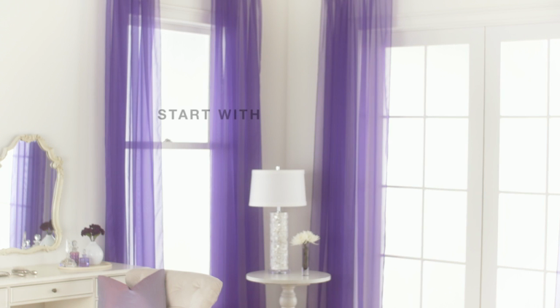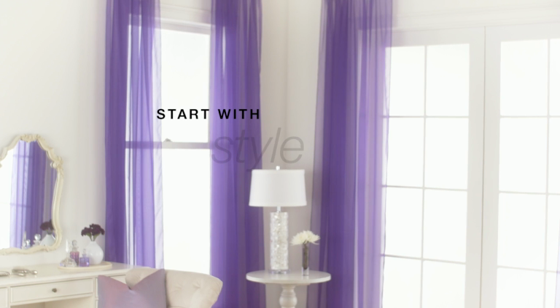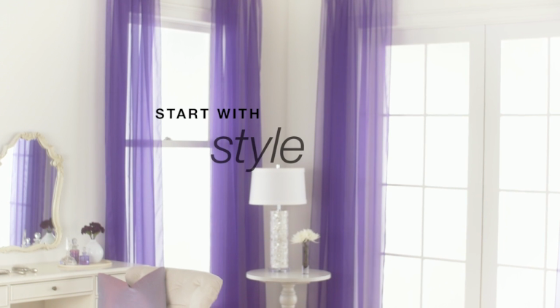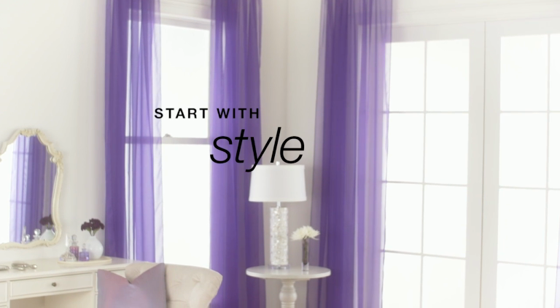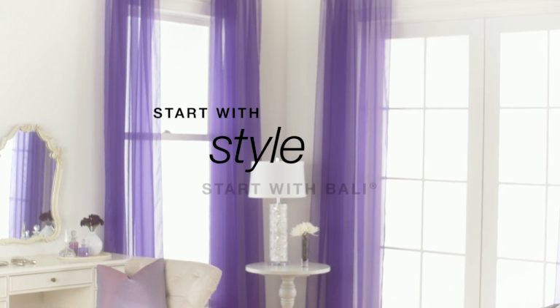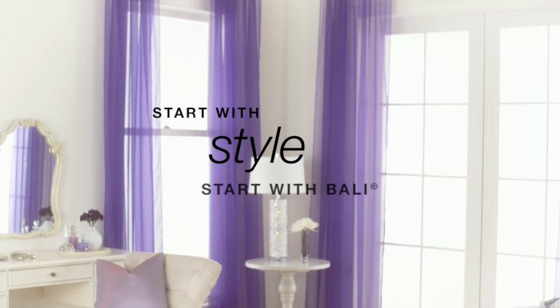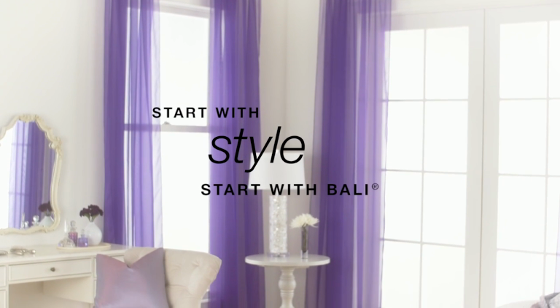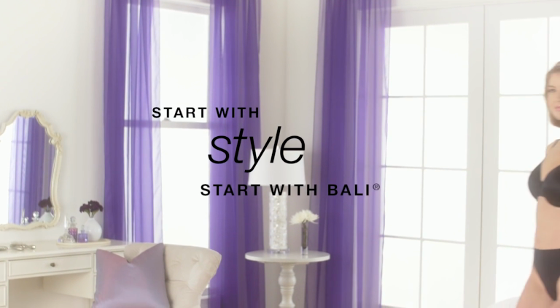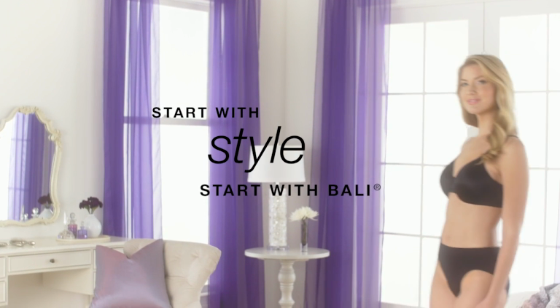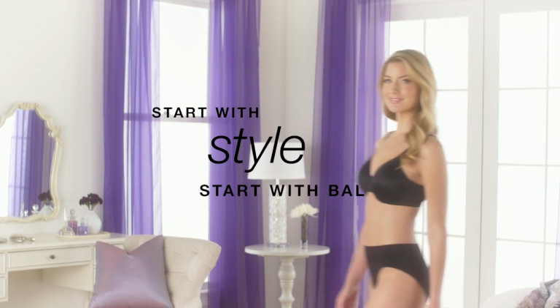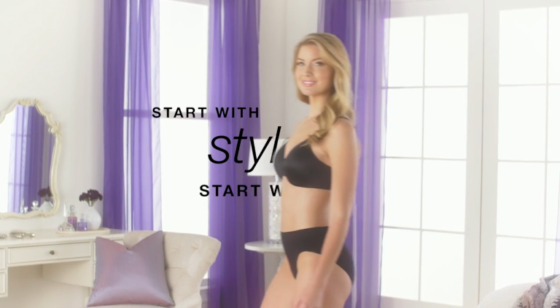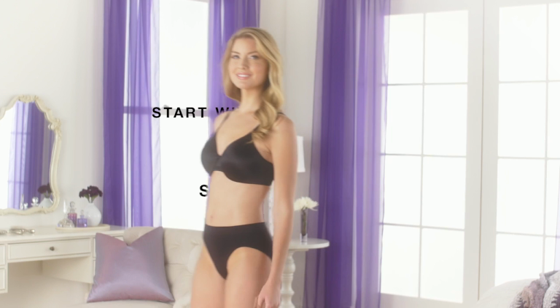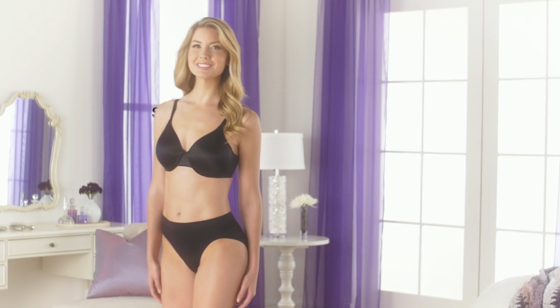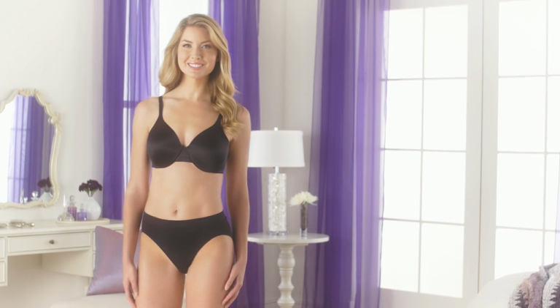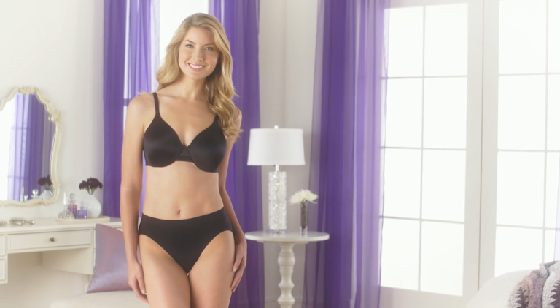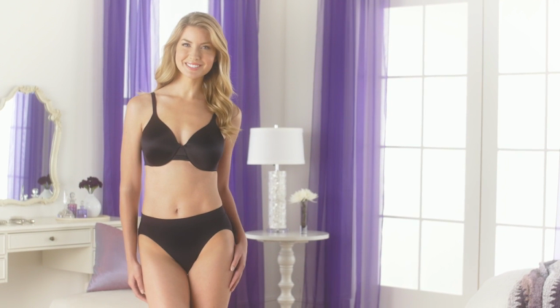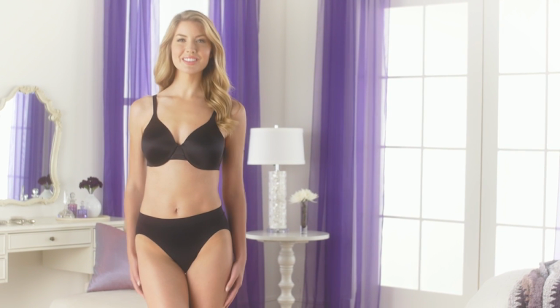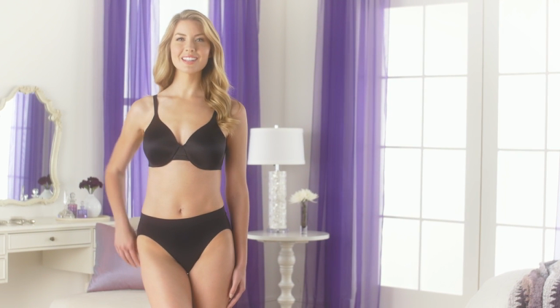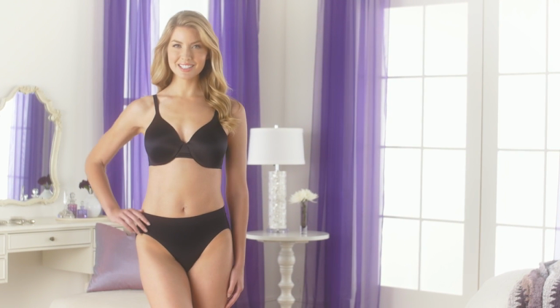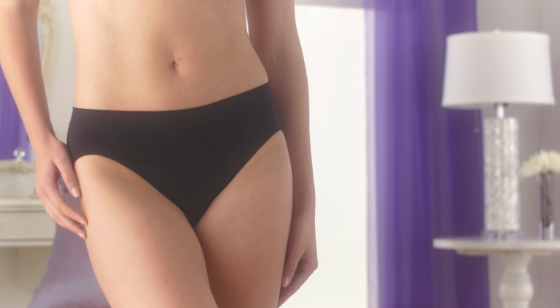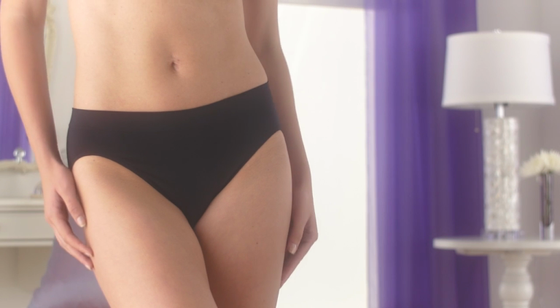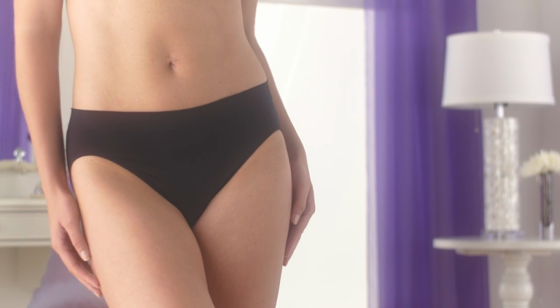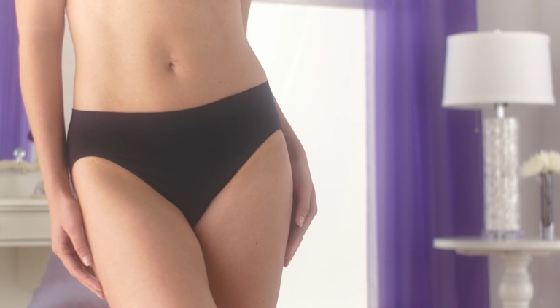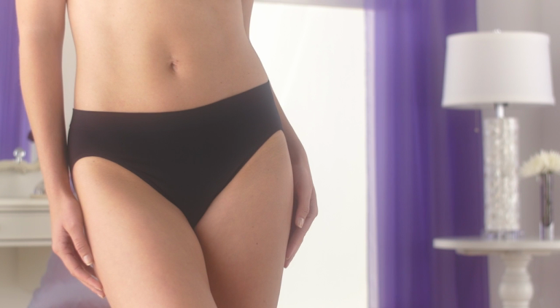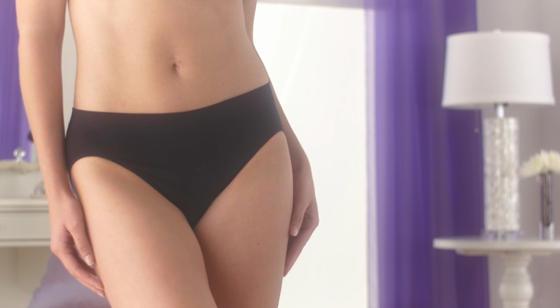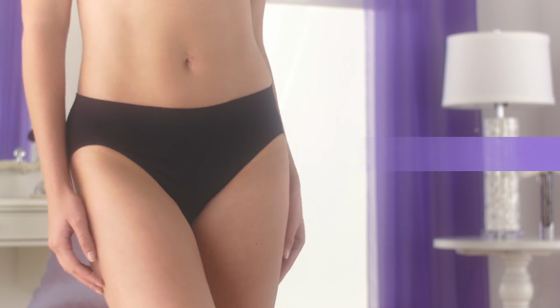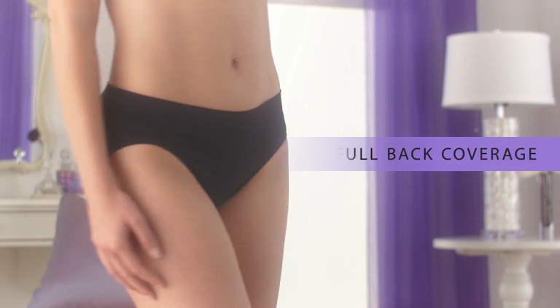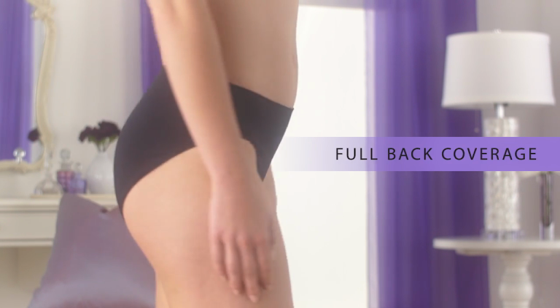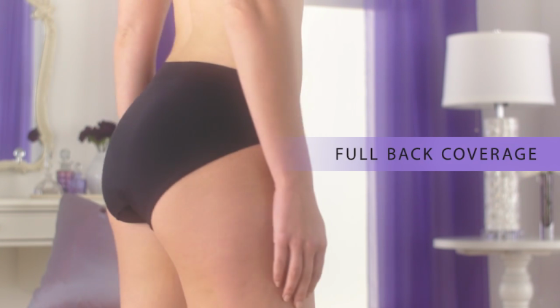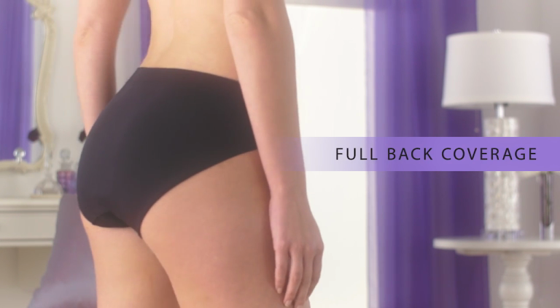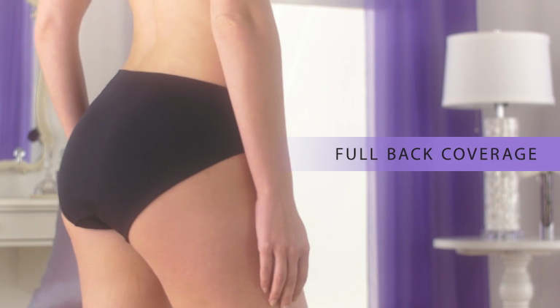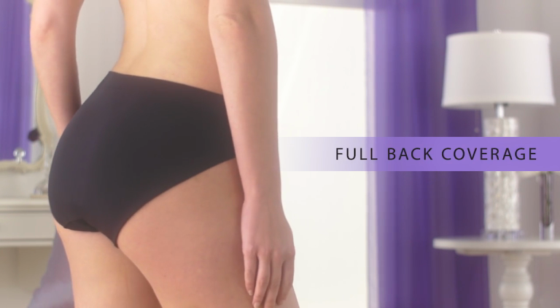Start with style. Start with Bally. Panty lines are a thing of the past with Bally One Smooth U High Cut Panty. It's made of luxuriously soft nylon with full back coverage for a smooth look under clothes.